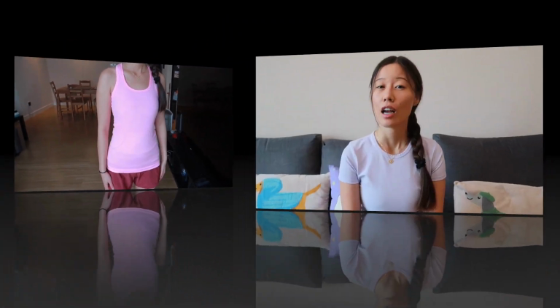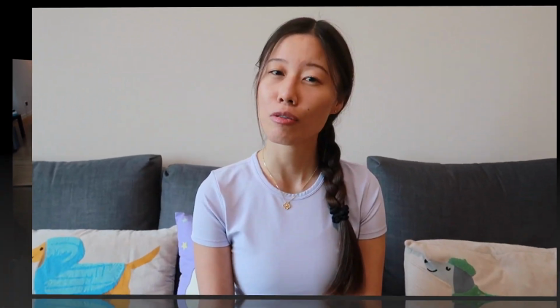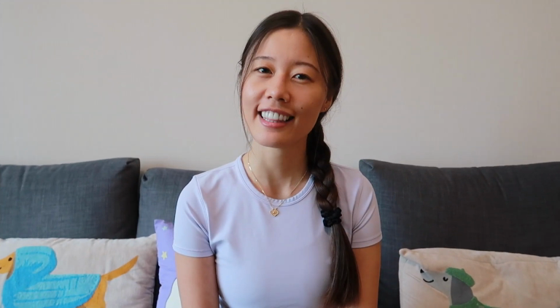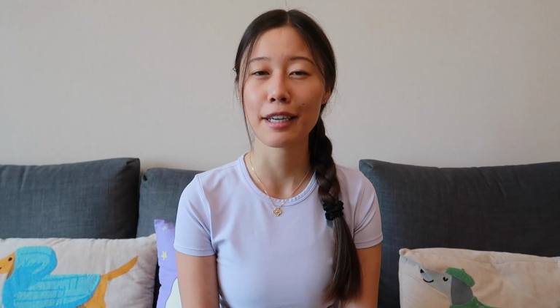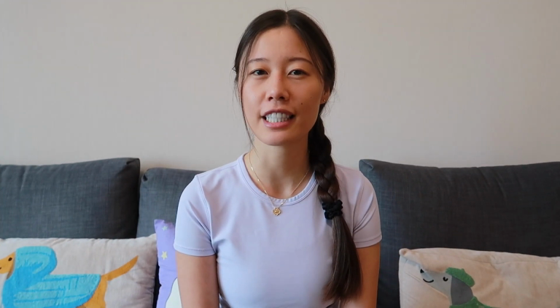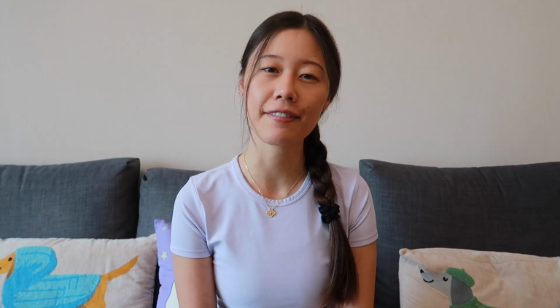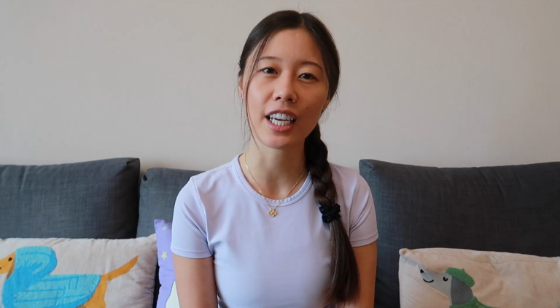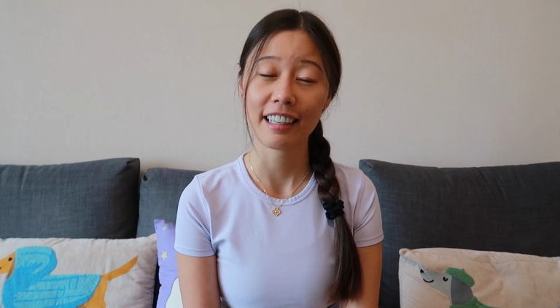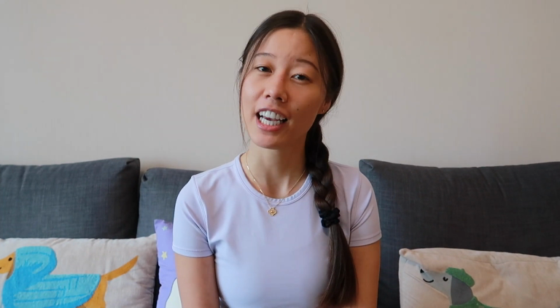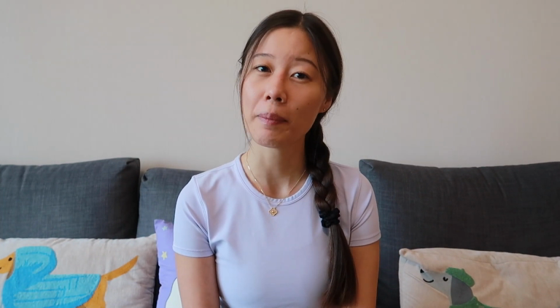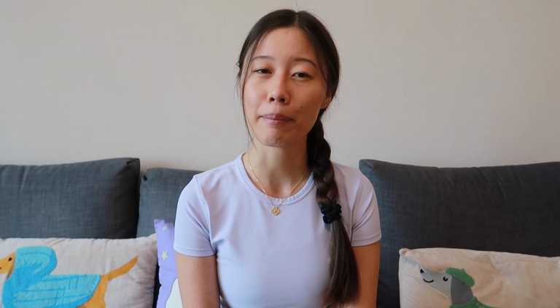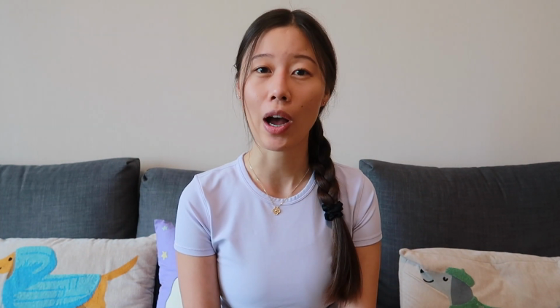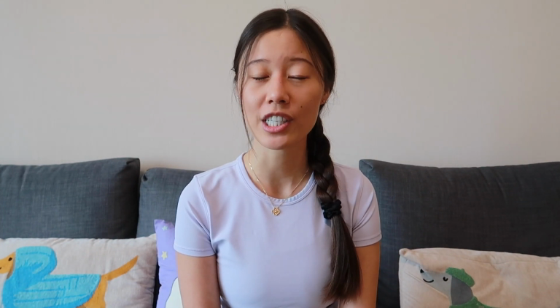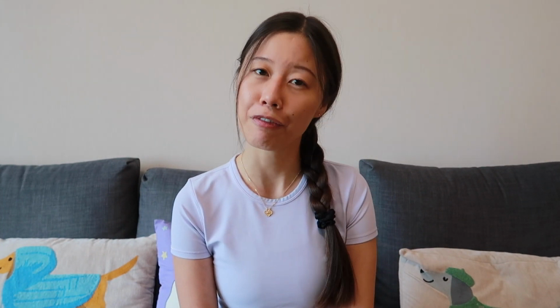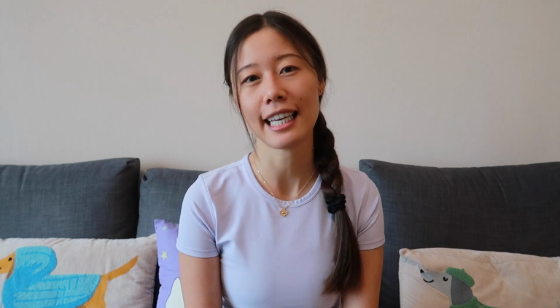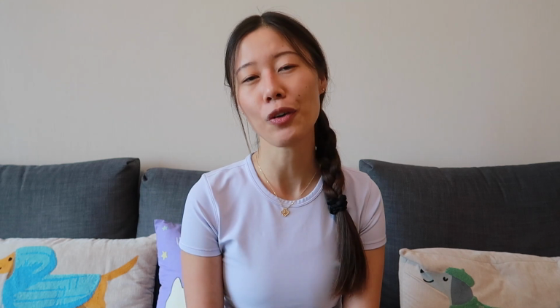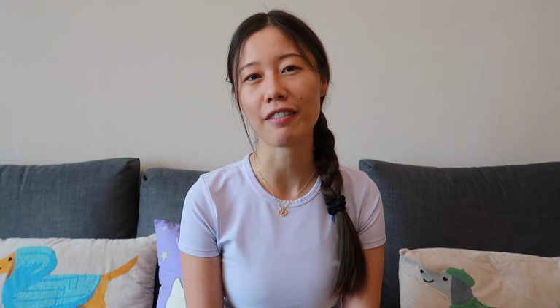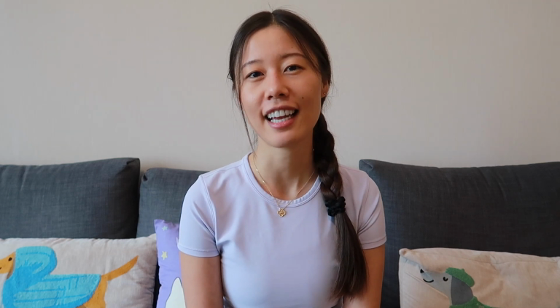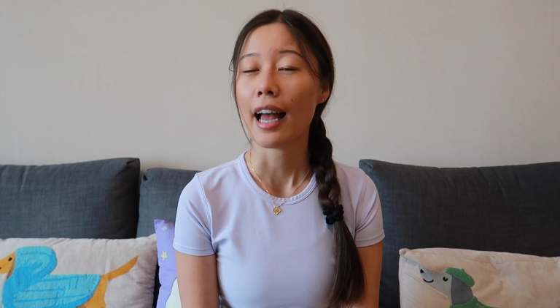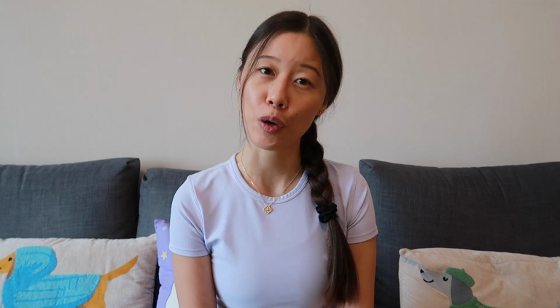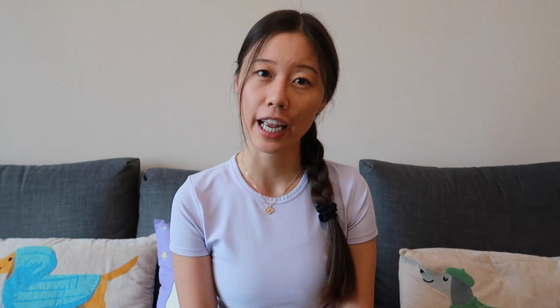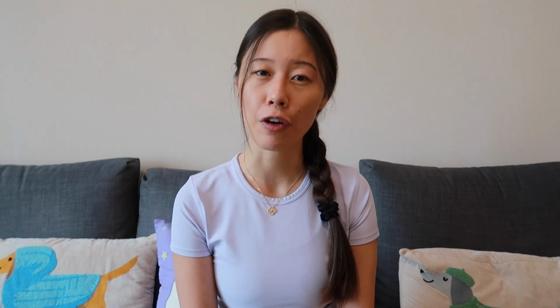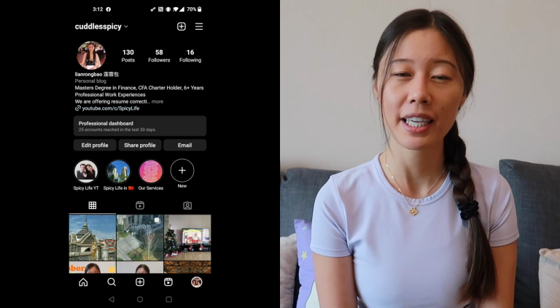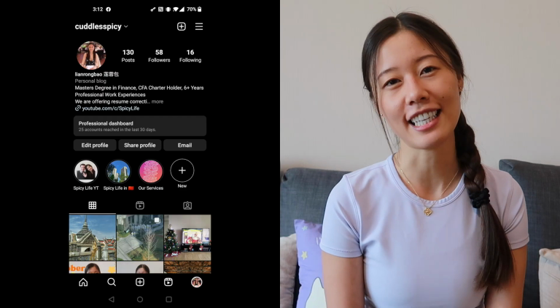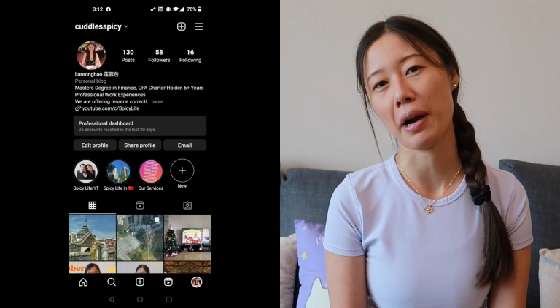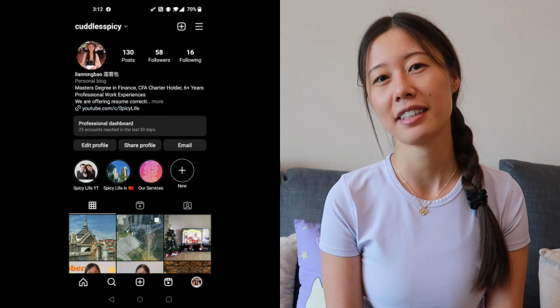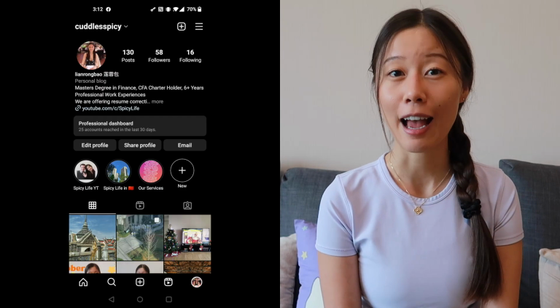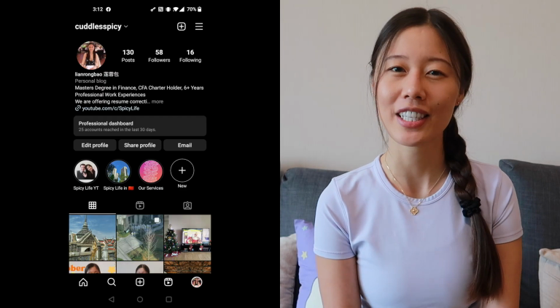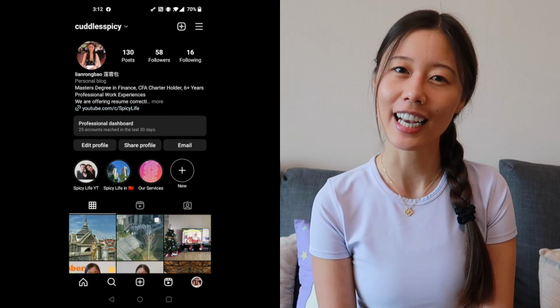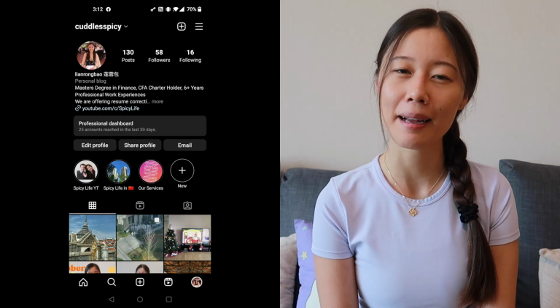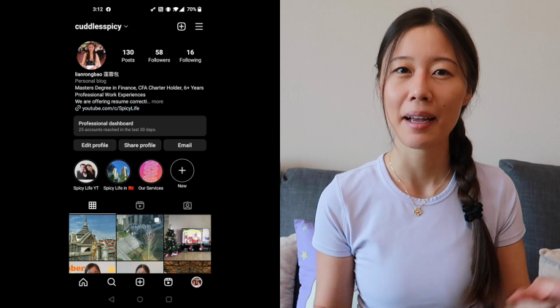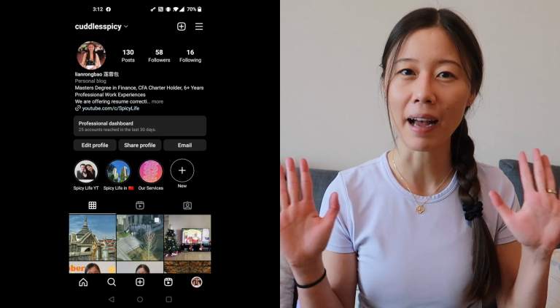All right, that's it for today's video. Leave me a comment down below on which outfit is your favorite, and don't forget to follow me on Instagram. I'll see you next time — bye!